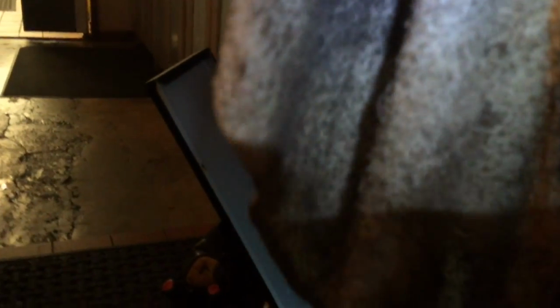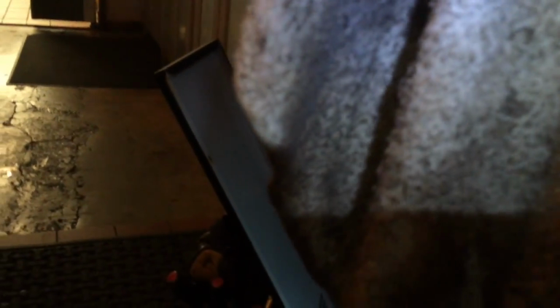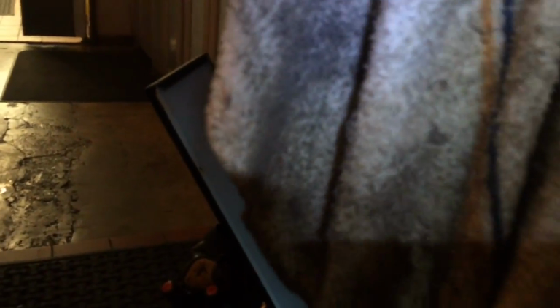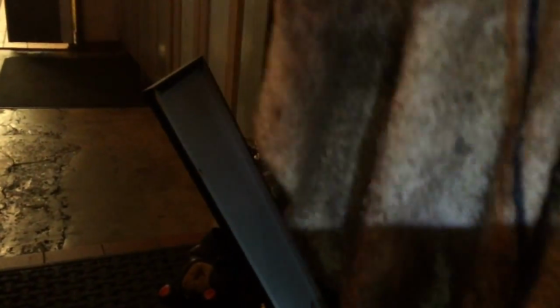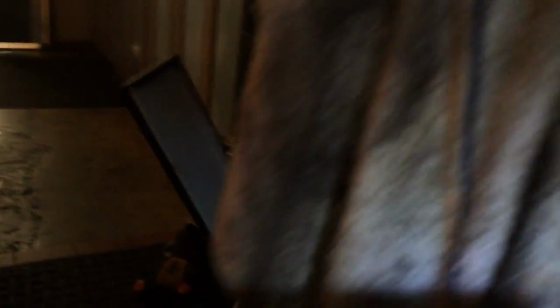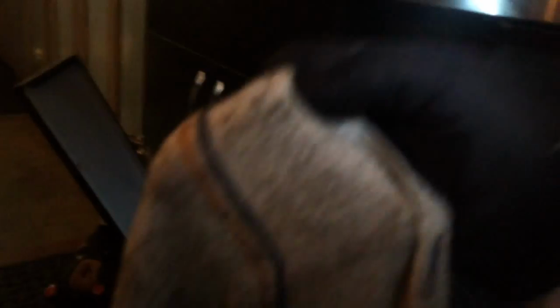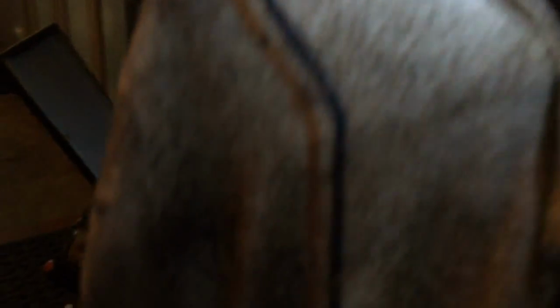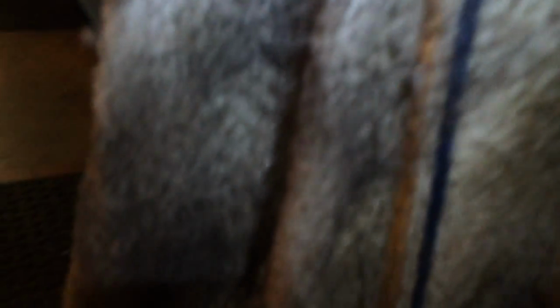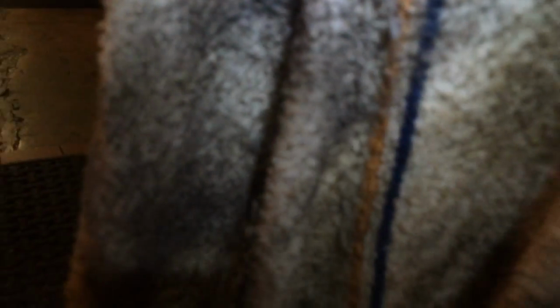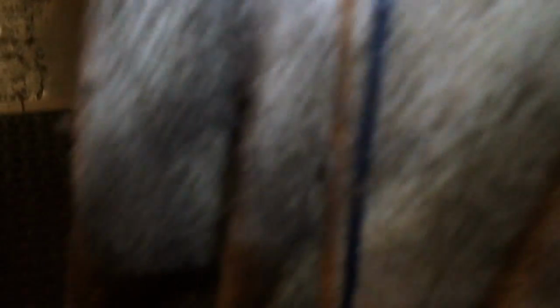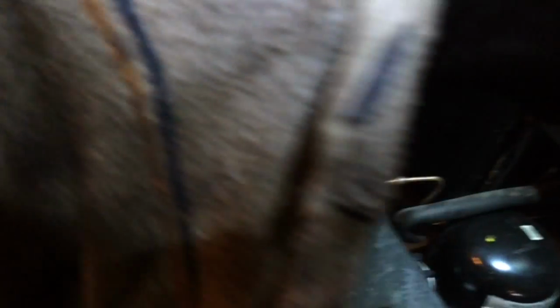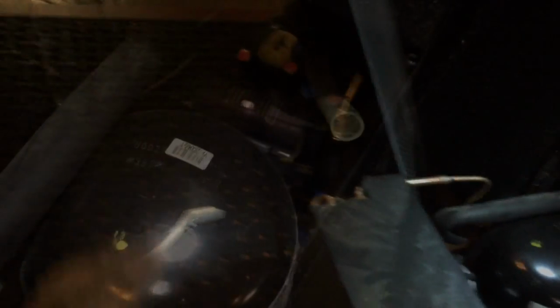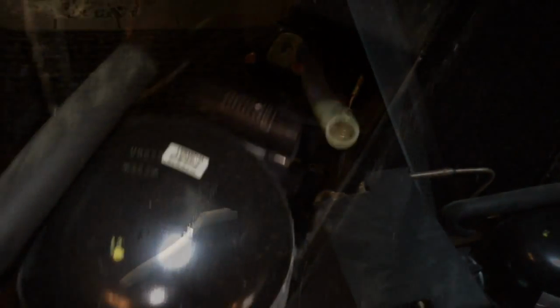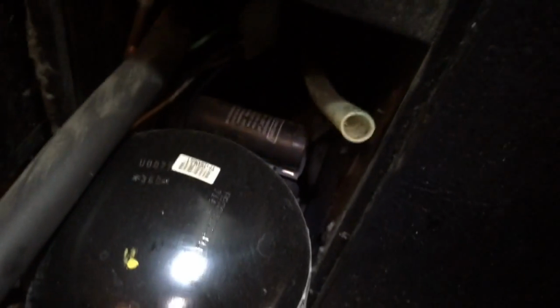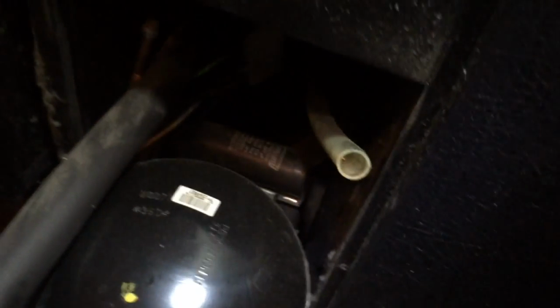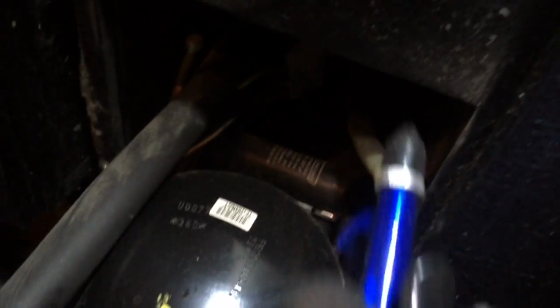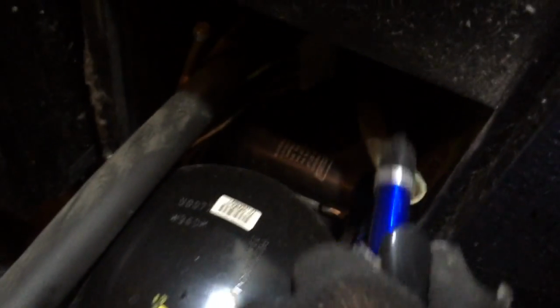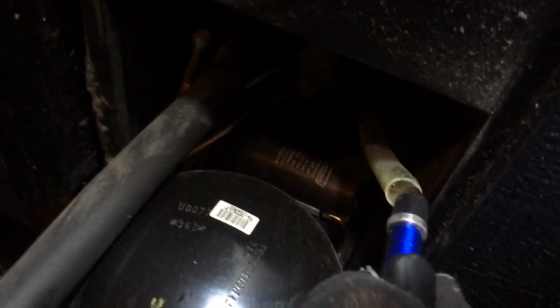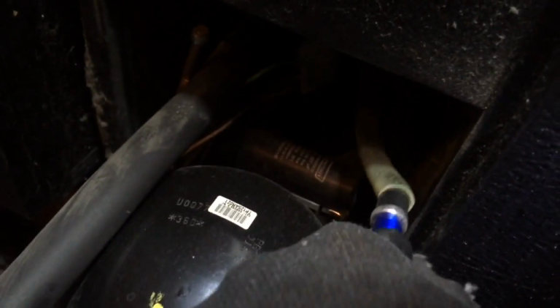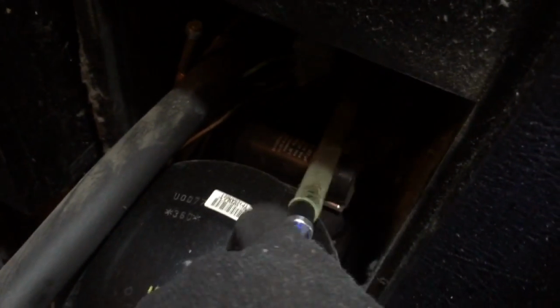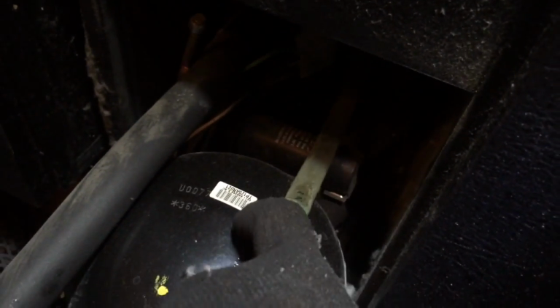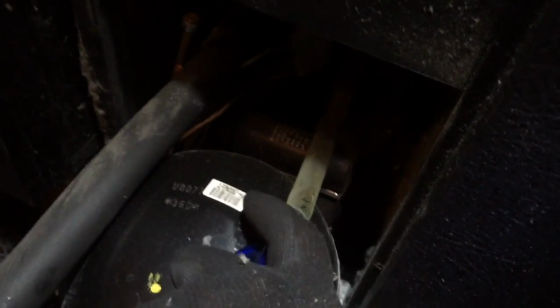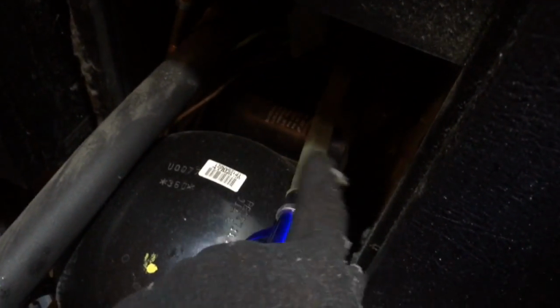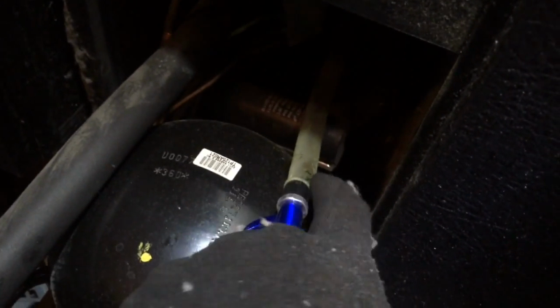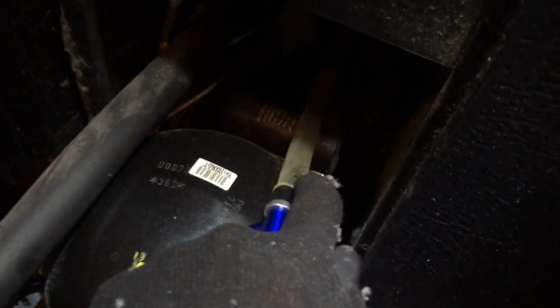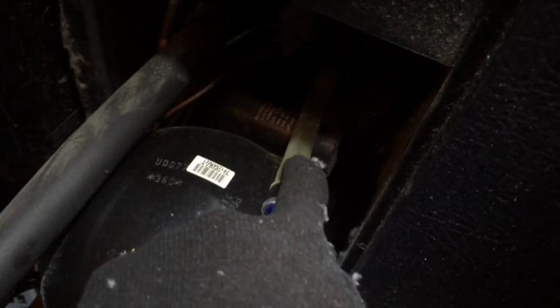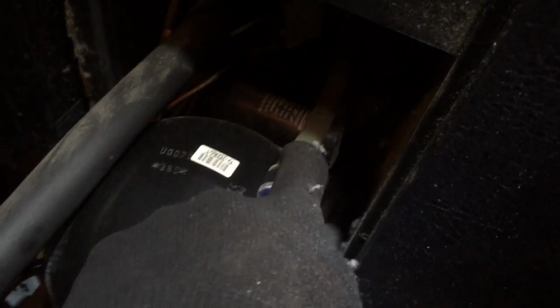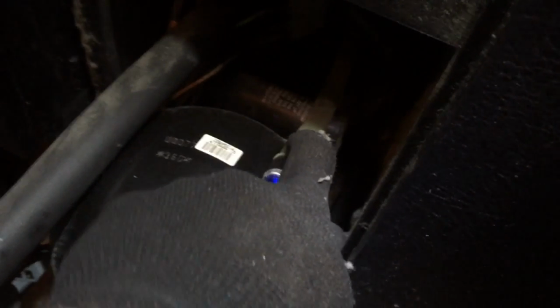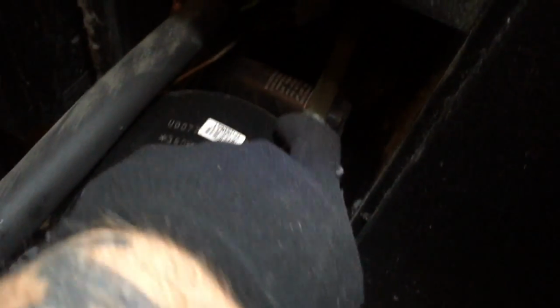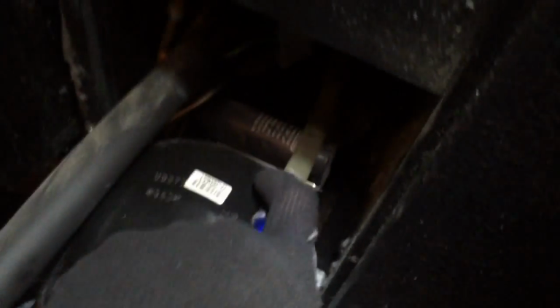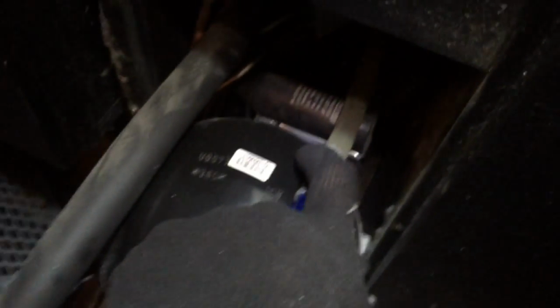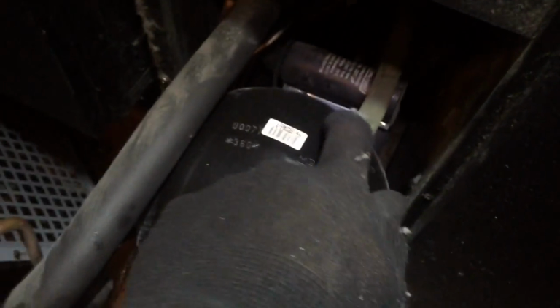It's getting filthy — another little trick of the trade. I got the condensate hose here, I'm going to back-blow it, kind of backwards. I'm going to get her blown out too.